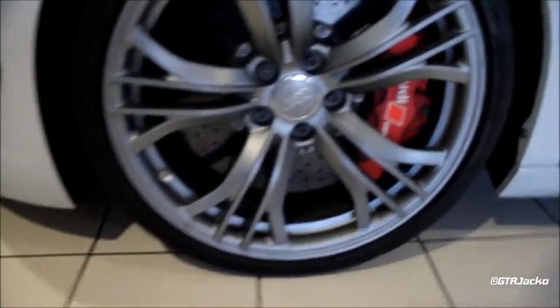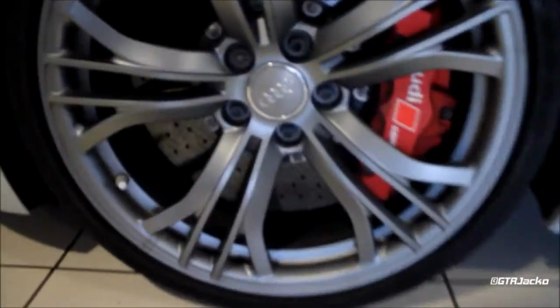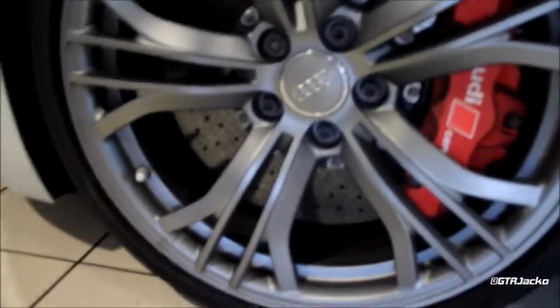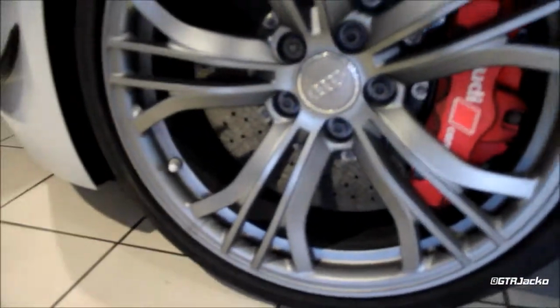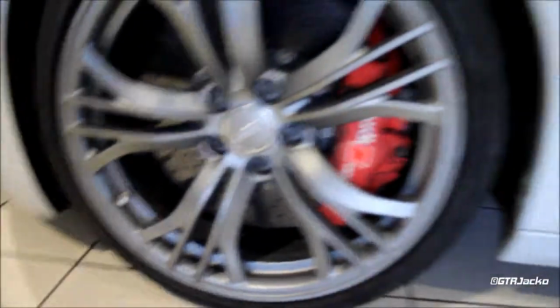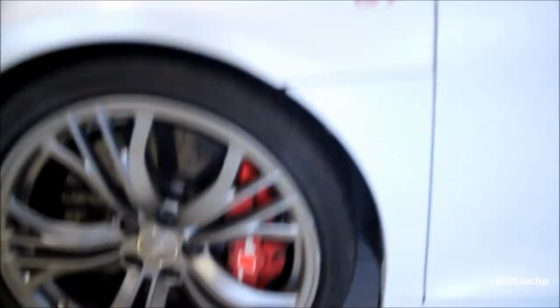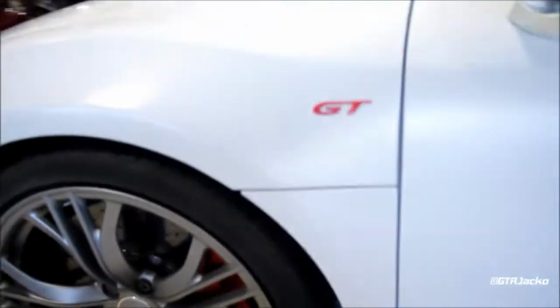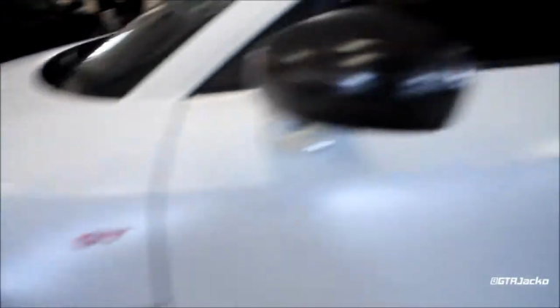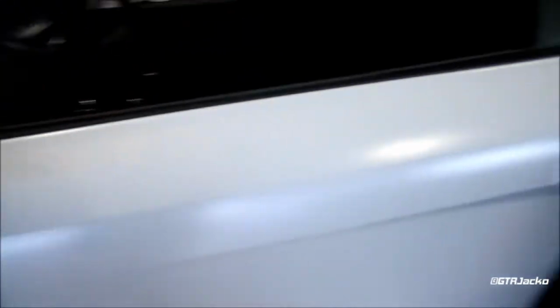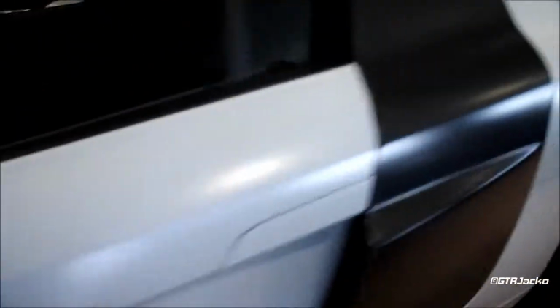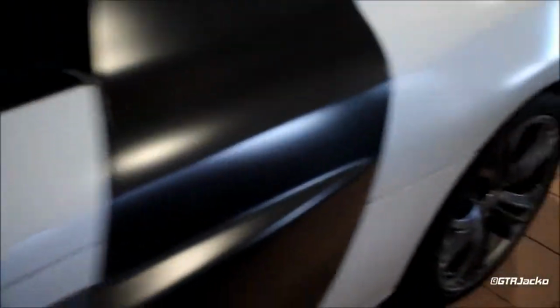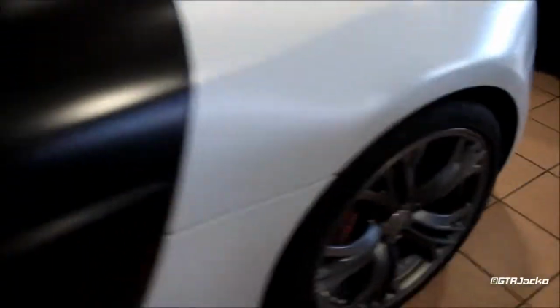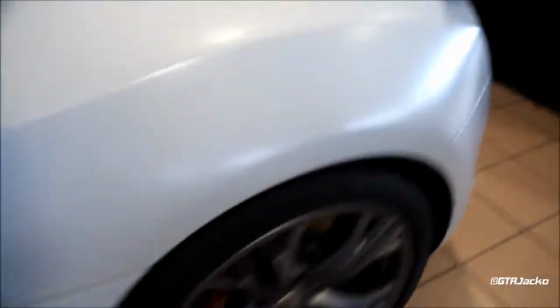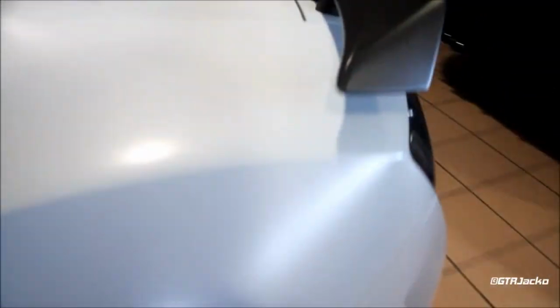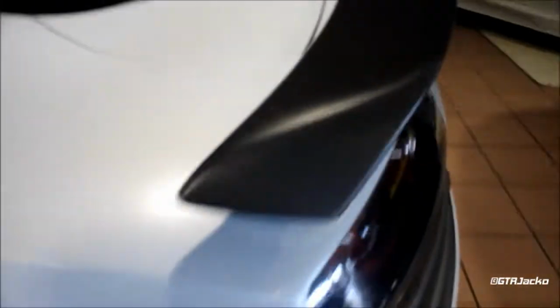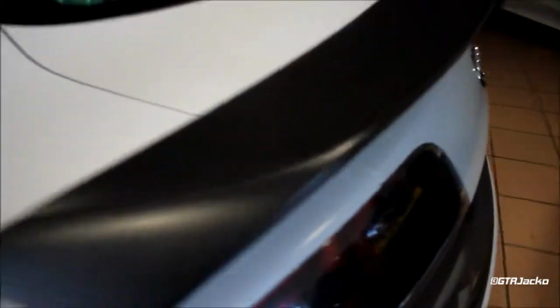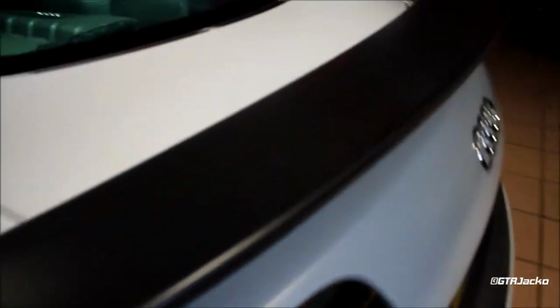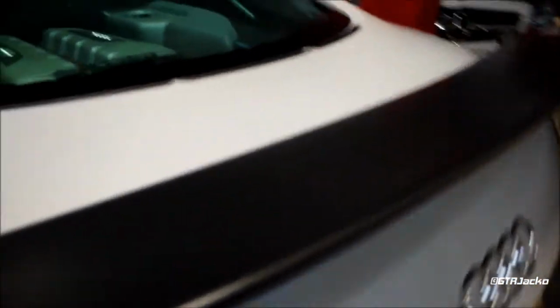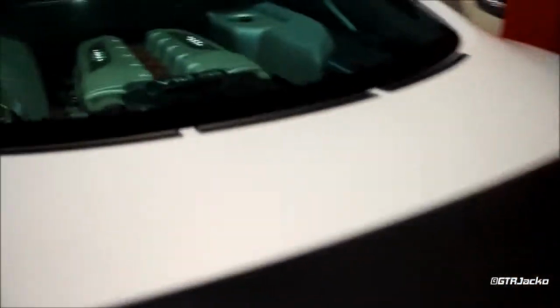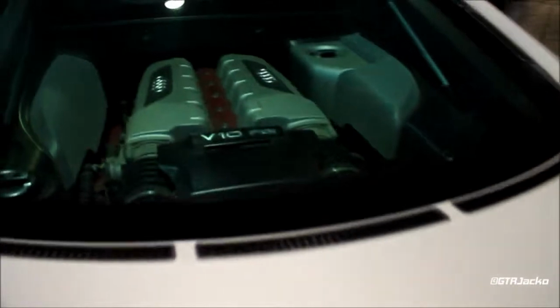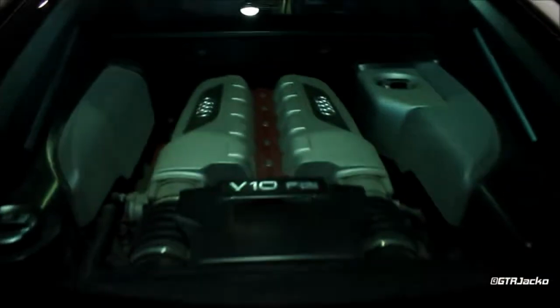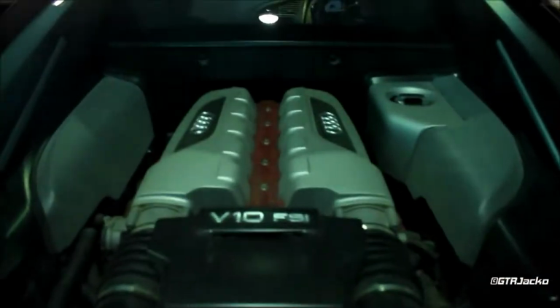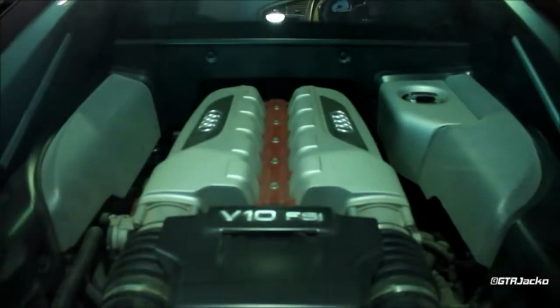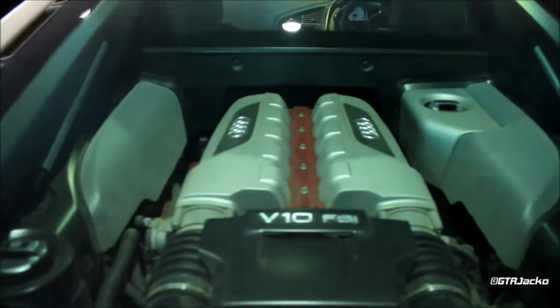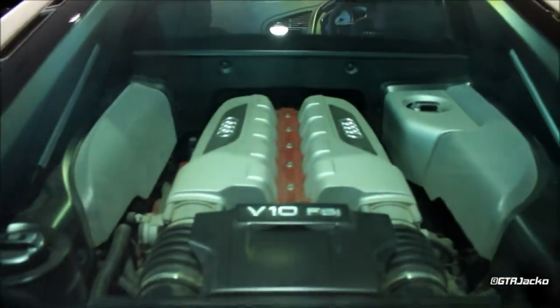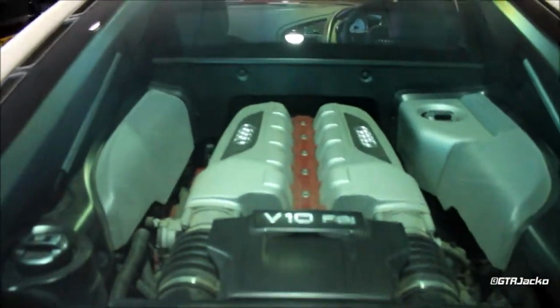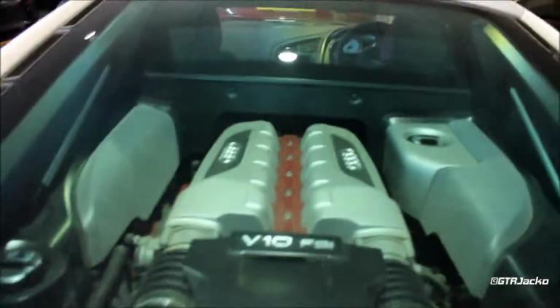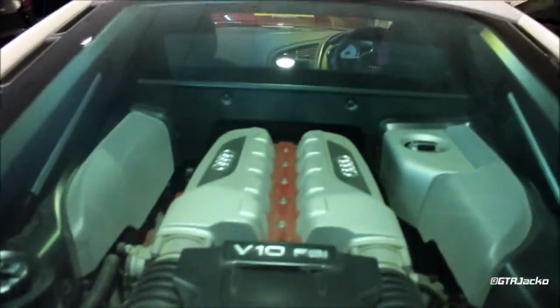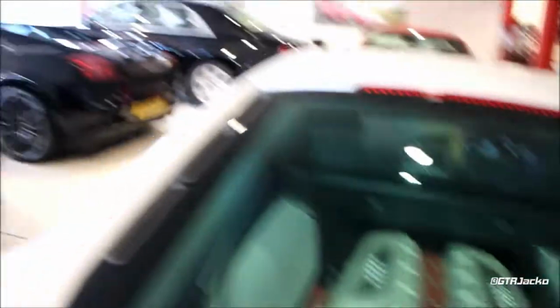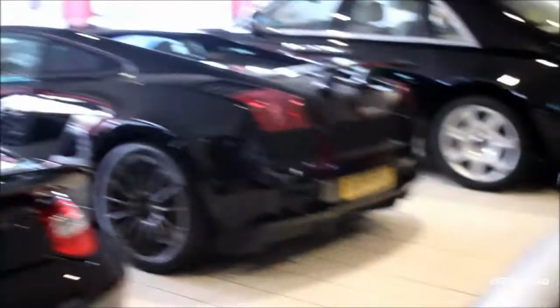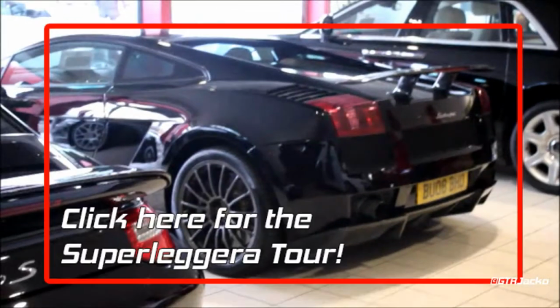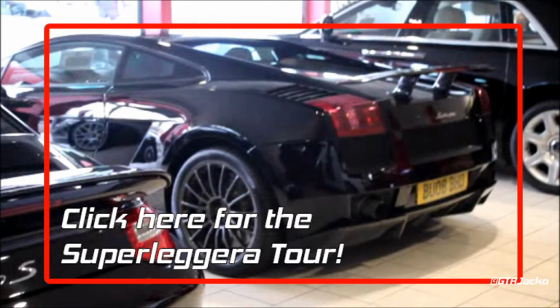Audi ceramic brakes as part of the GT package. This one has just recently come in as well. It has a 5.2 litre V10 straight from a Gallardo — for example, that one over there.